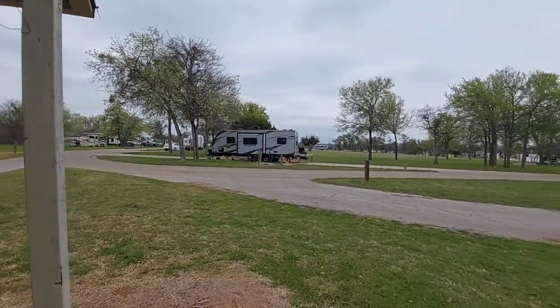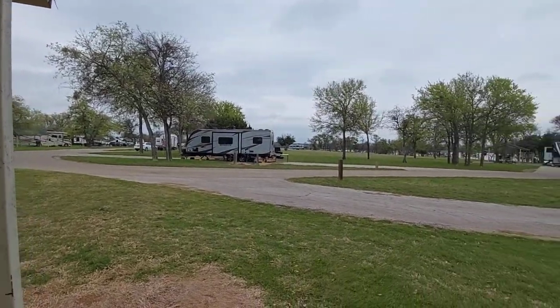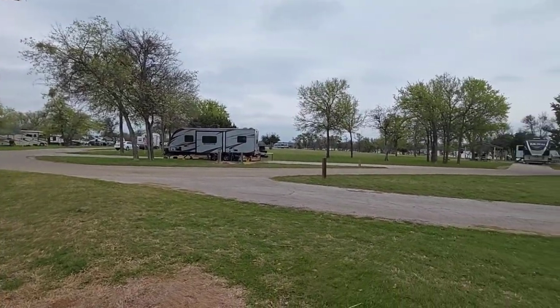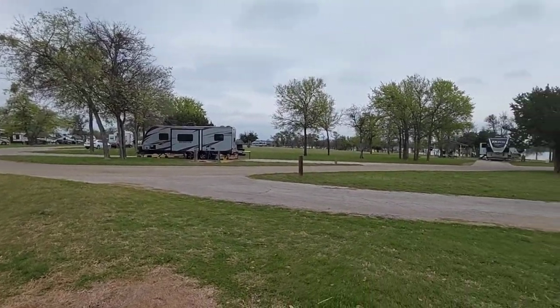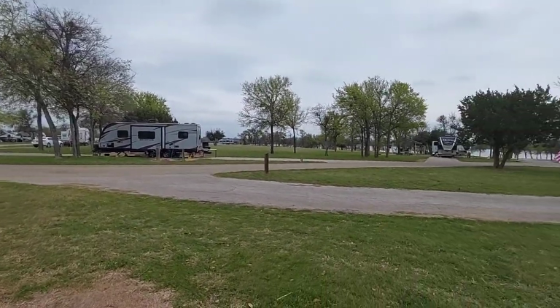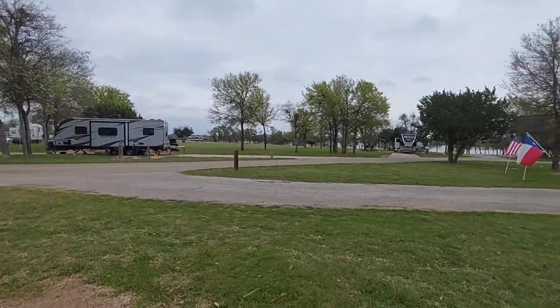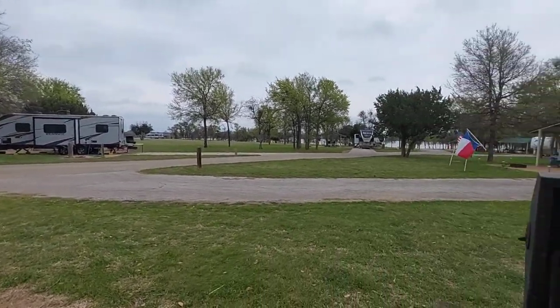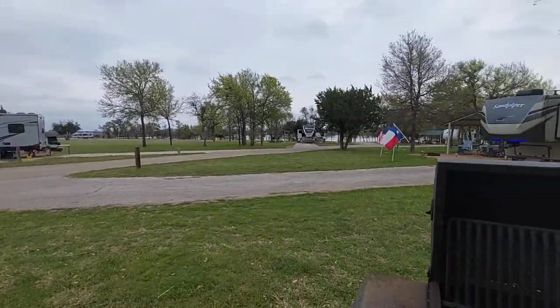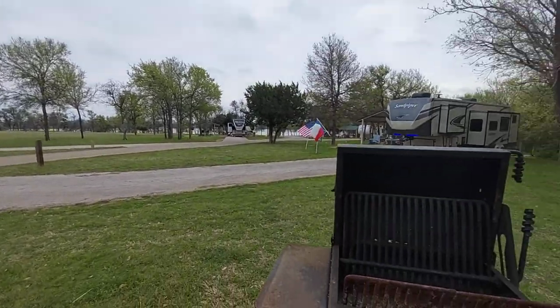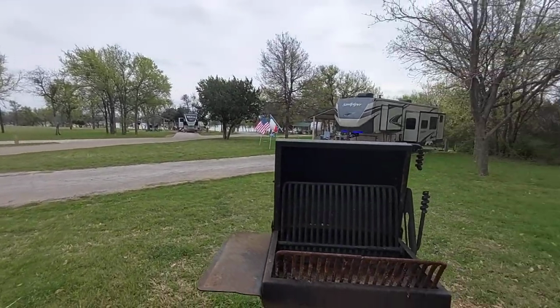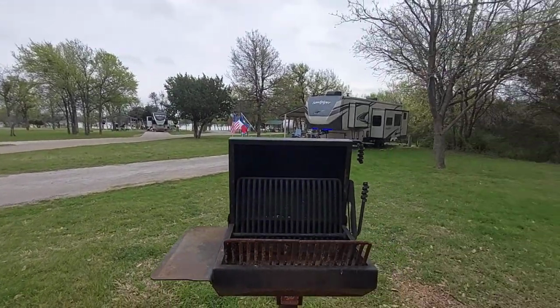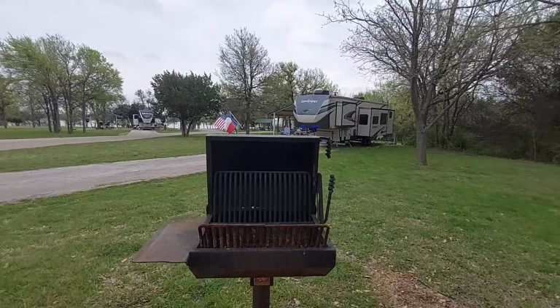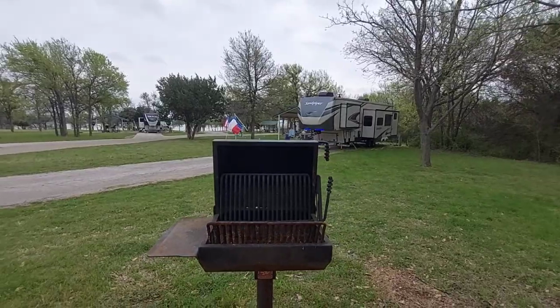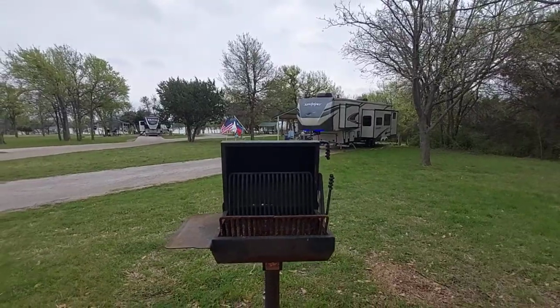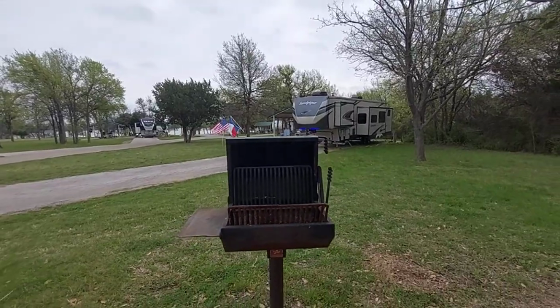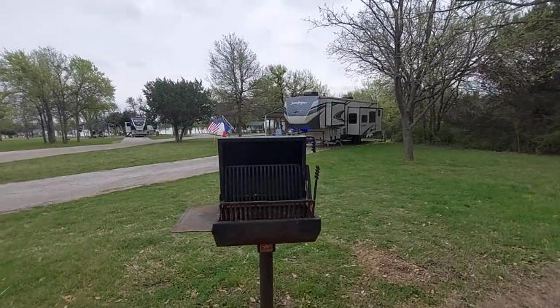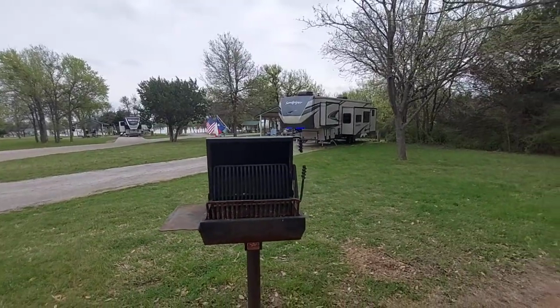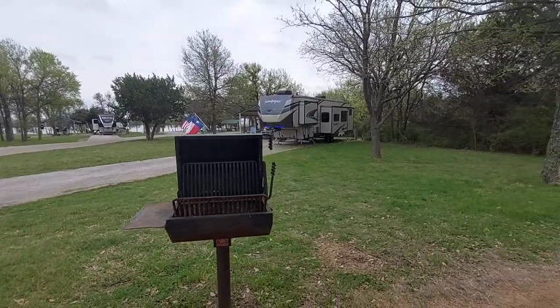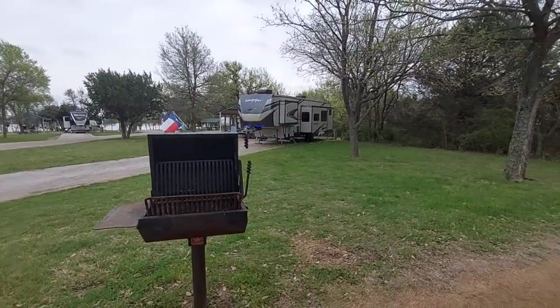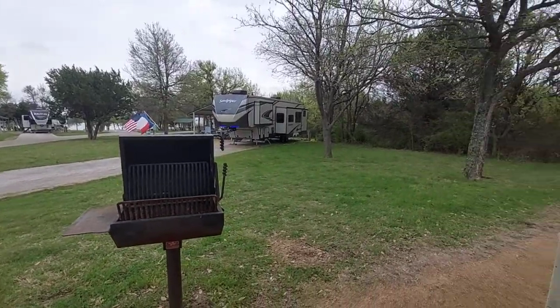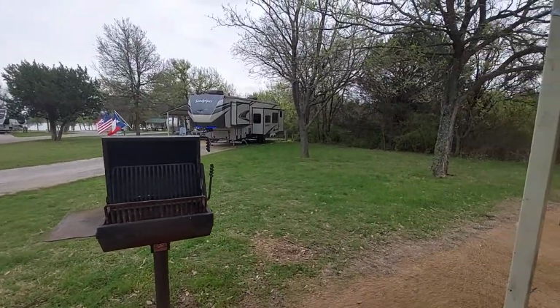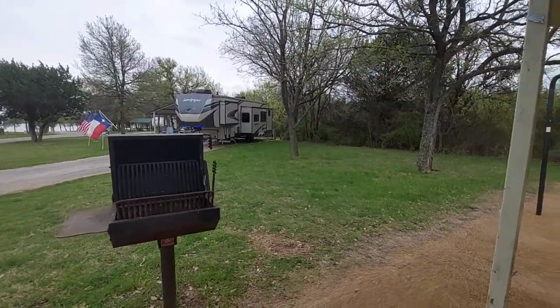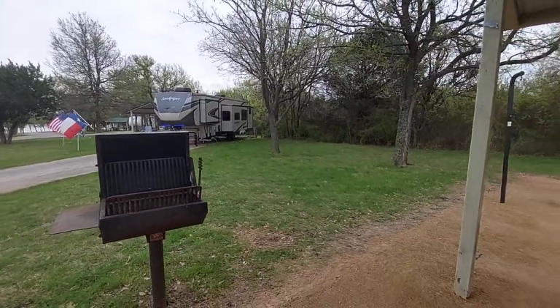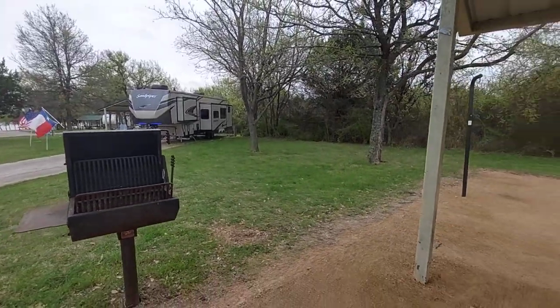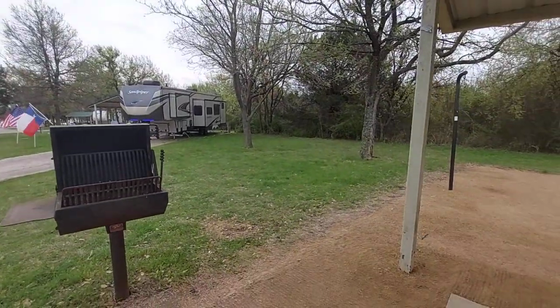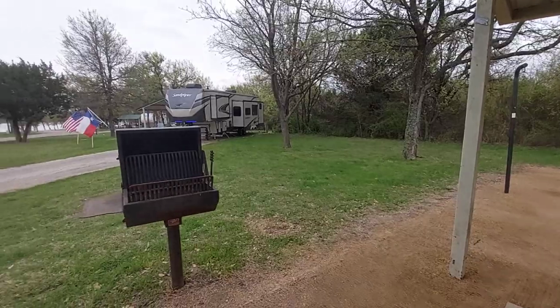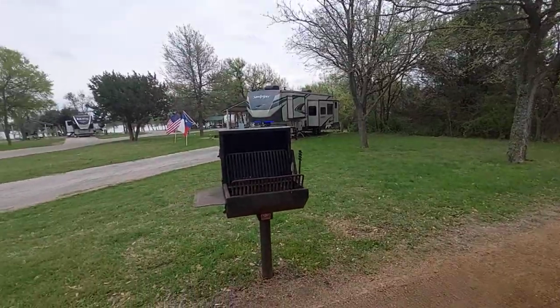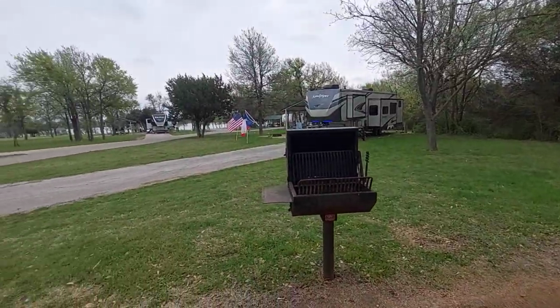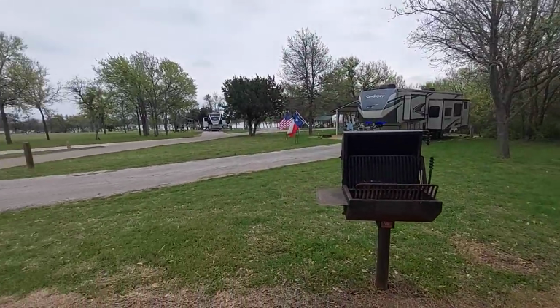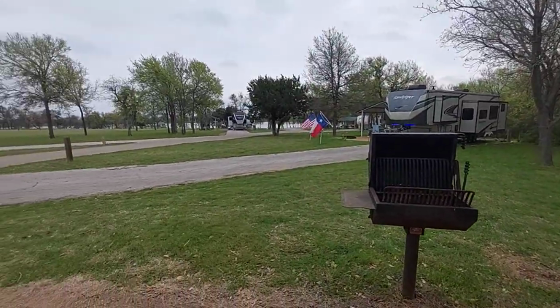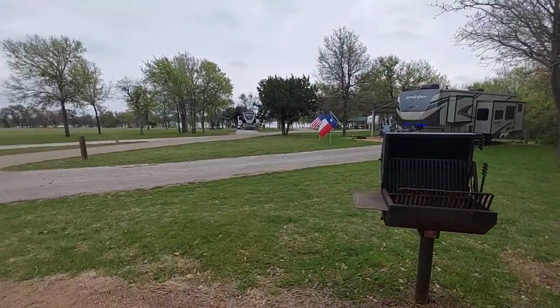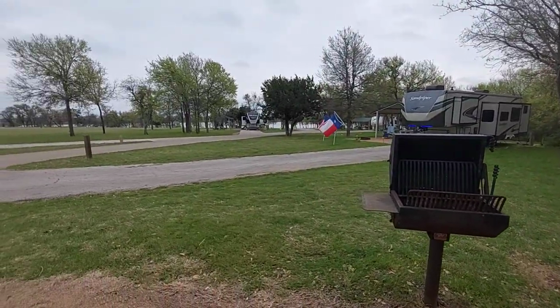It's still not far from the lake. So Spiegelville Campground, Waco, Texas. Verizon gets two bars — just enough to be able to call probably, but definitely won't be able to teach online classes here.